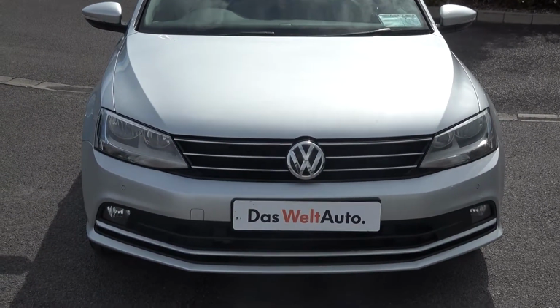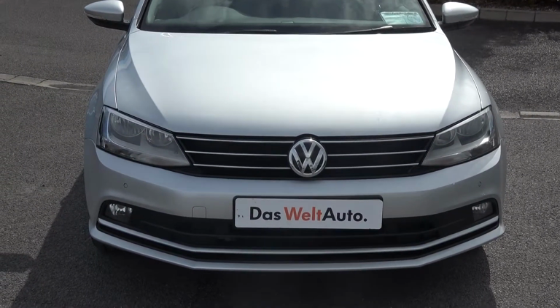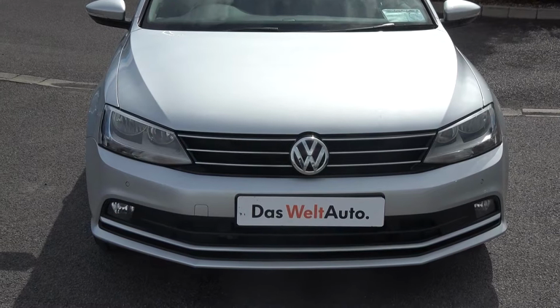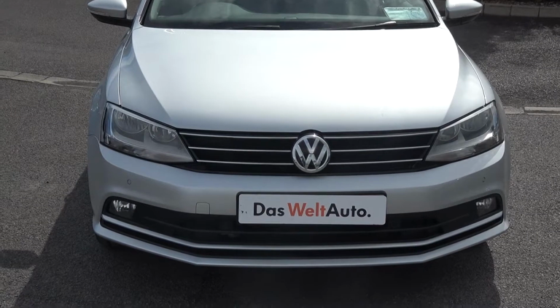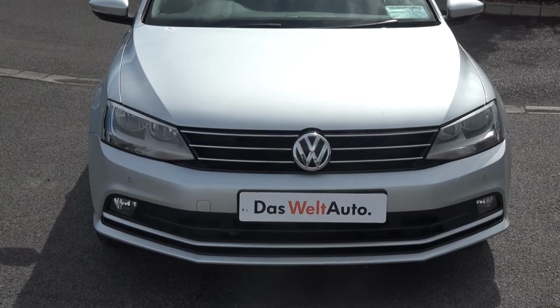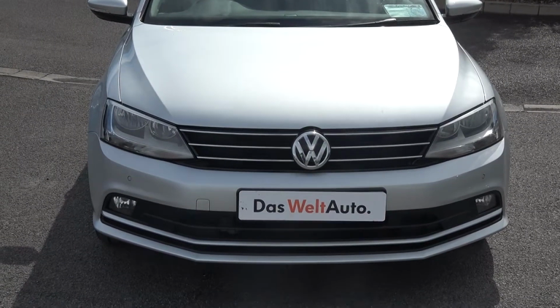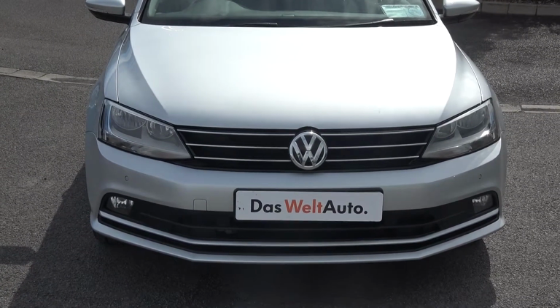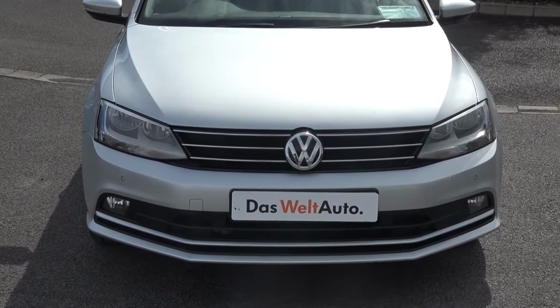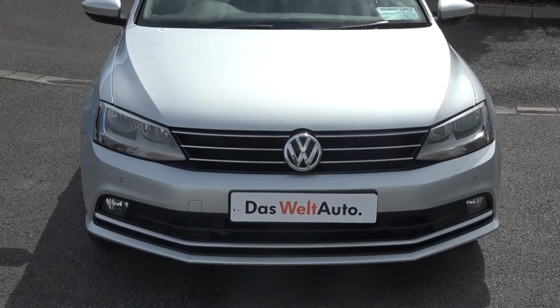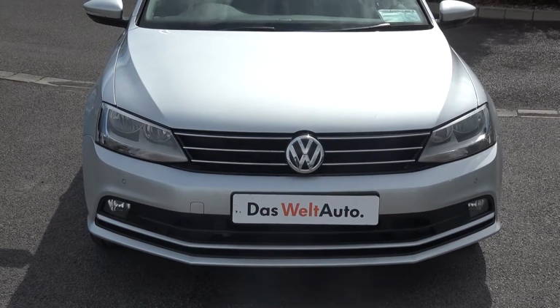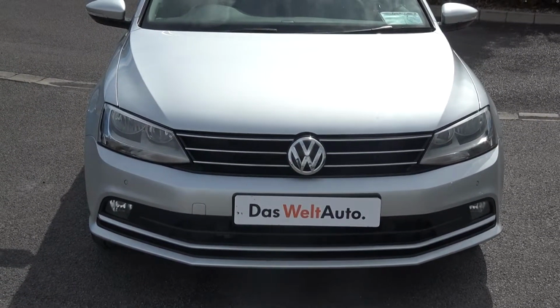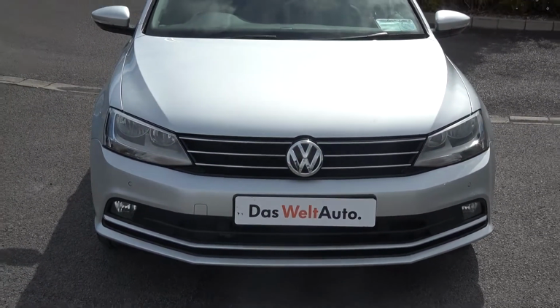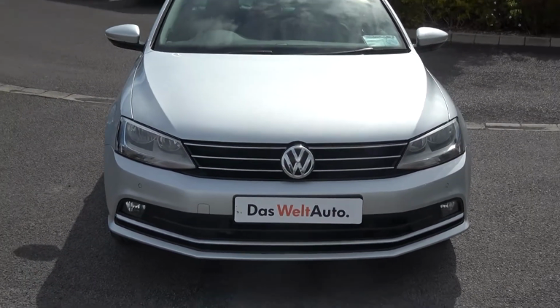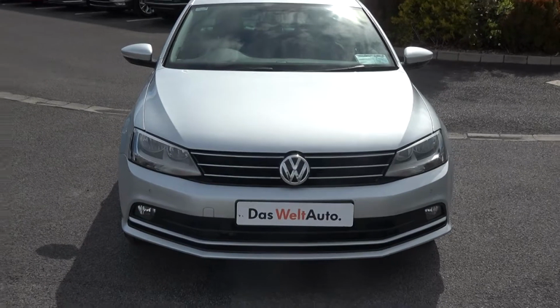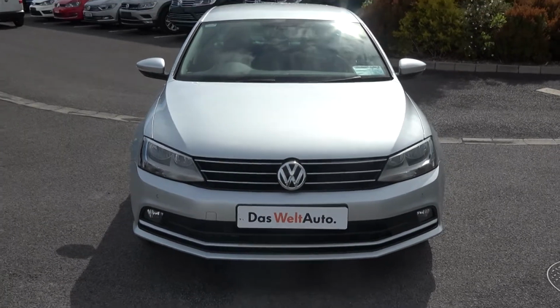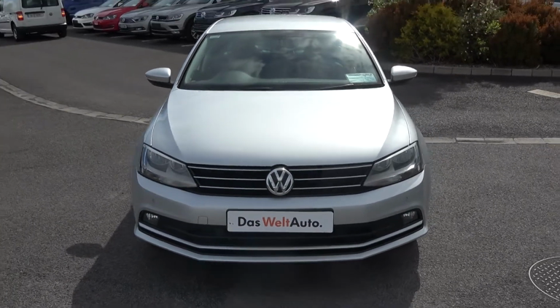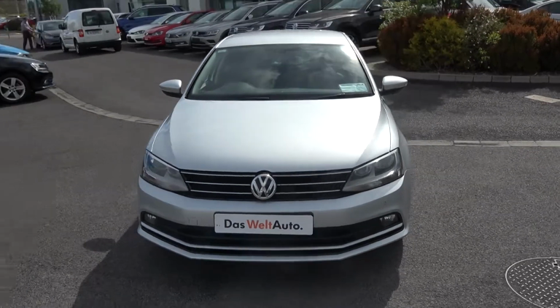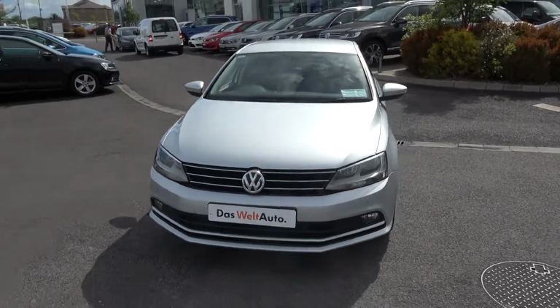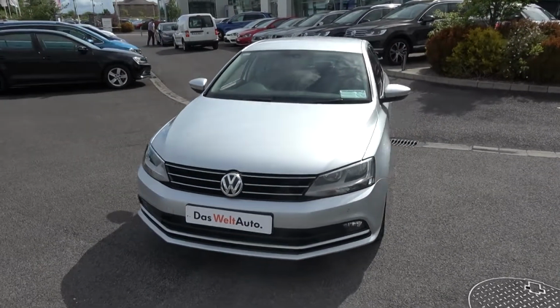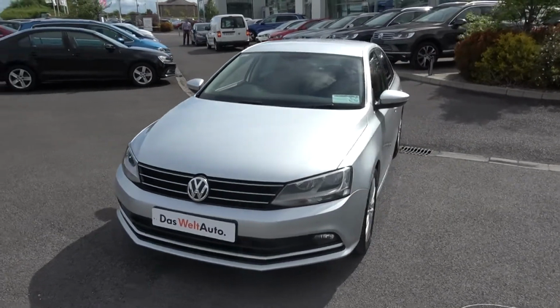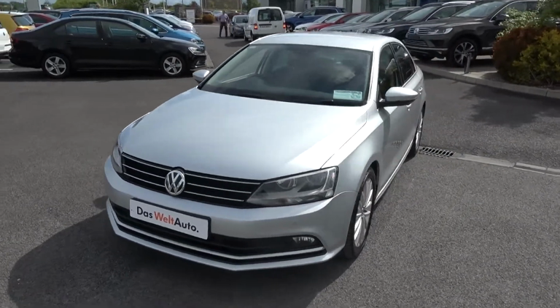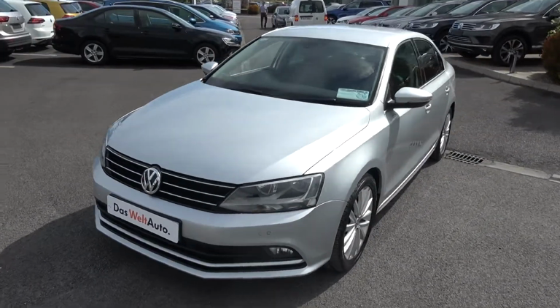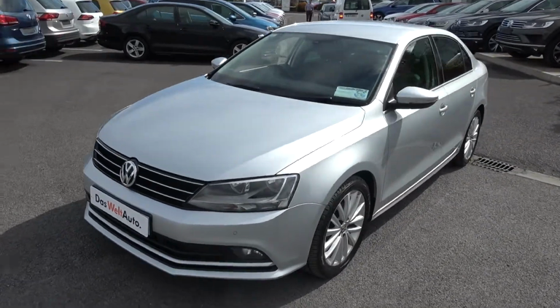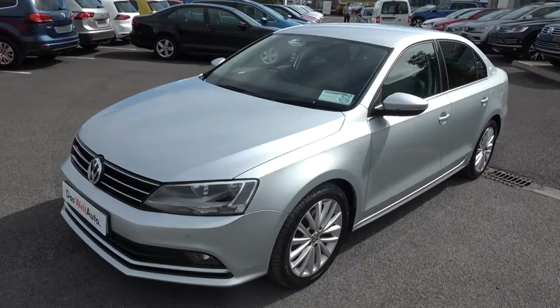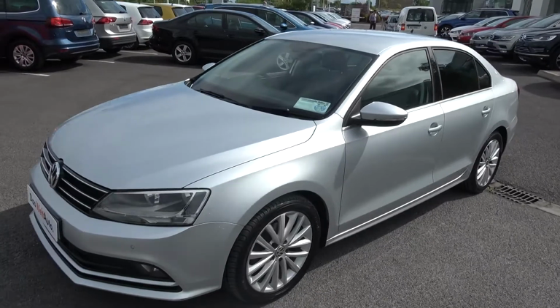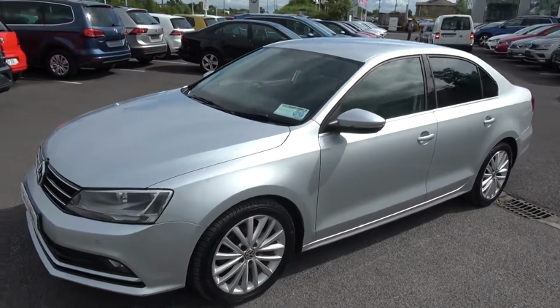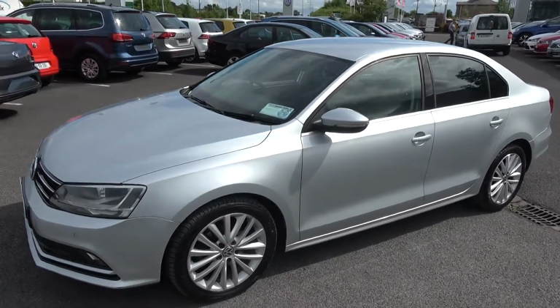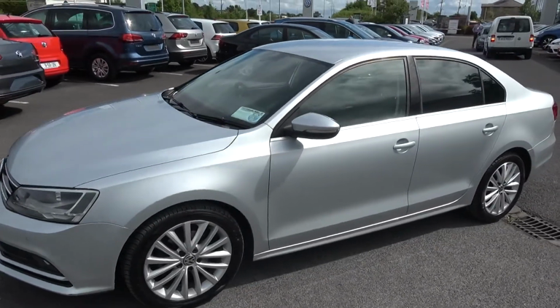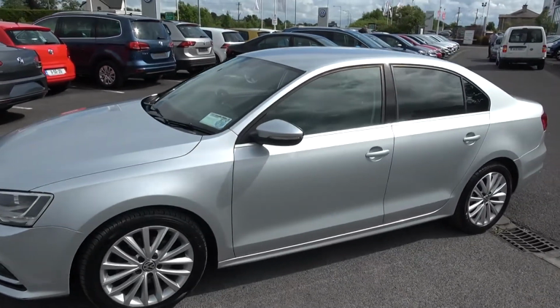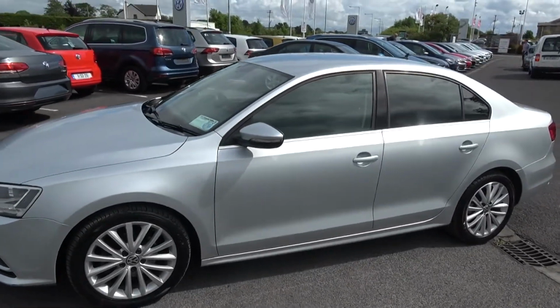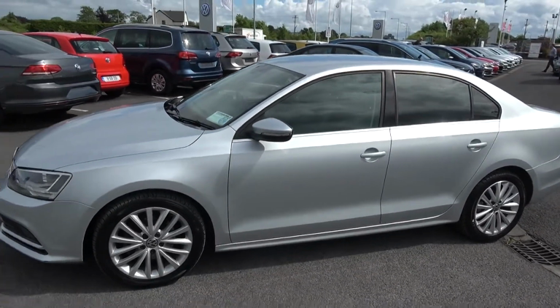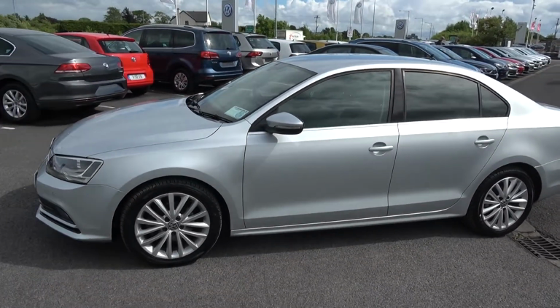Now swiftly moving on, we have the daytime running lights, front parking sensors on the lower front bumper for additional safety. Continuing to the side profile, this Volkswagen Jetta is complemented with 17-inch multi-spoke alloys. Your colour-coded electric mirrors come with LED indicators built in, again for additional safety.